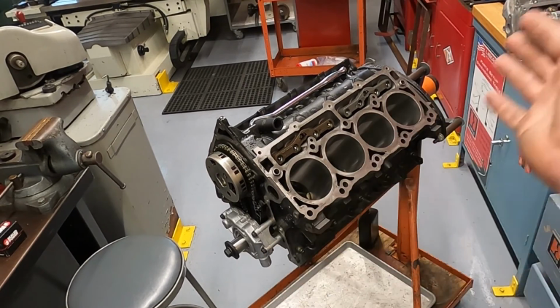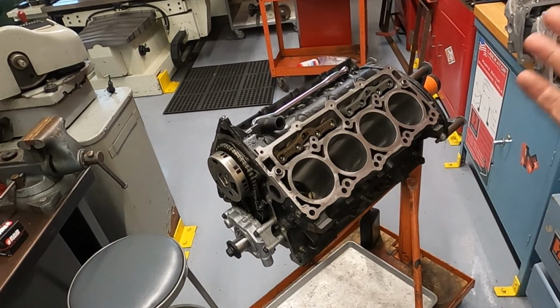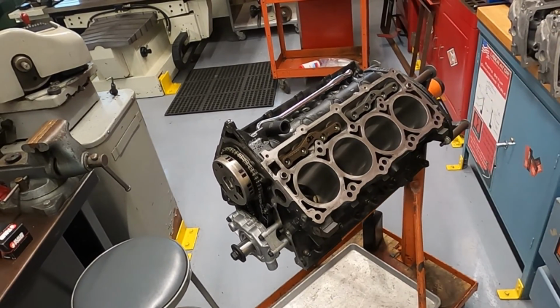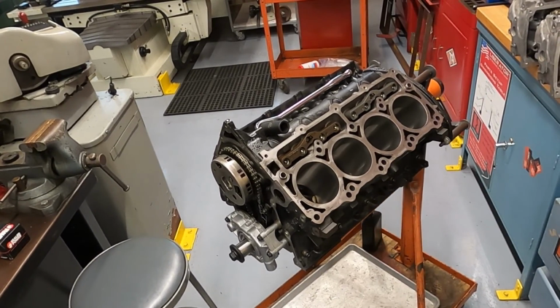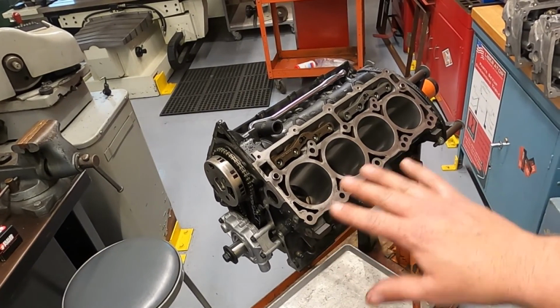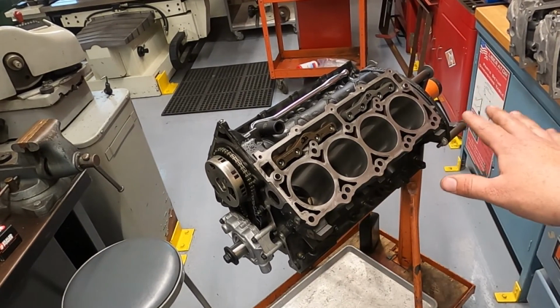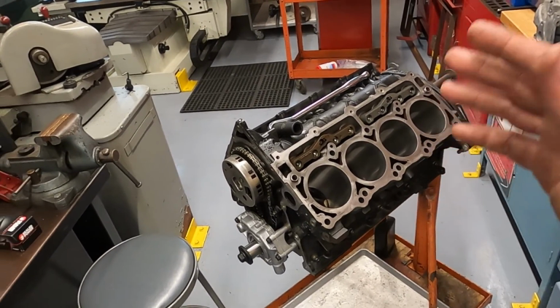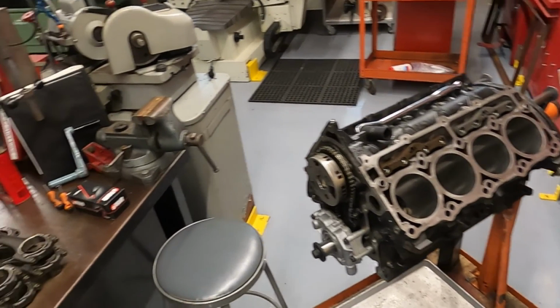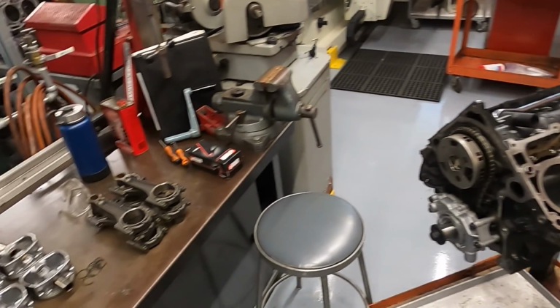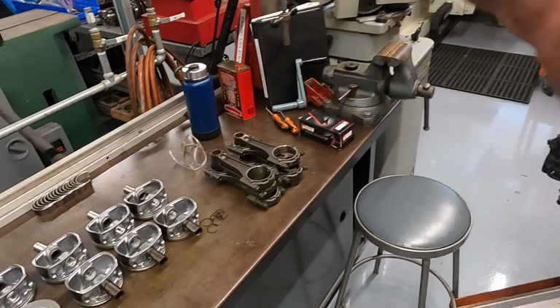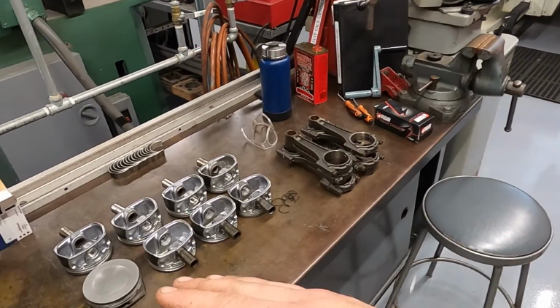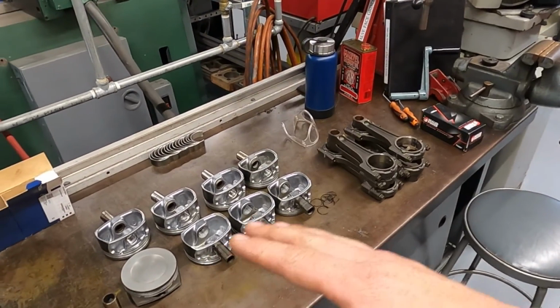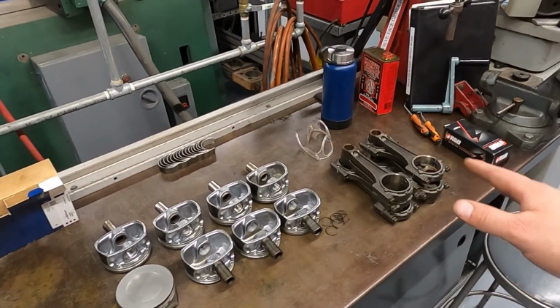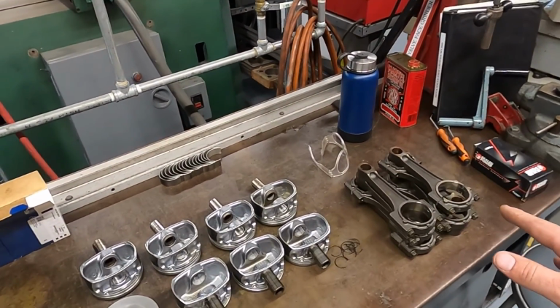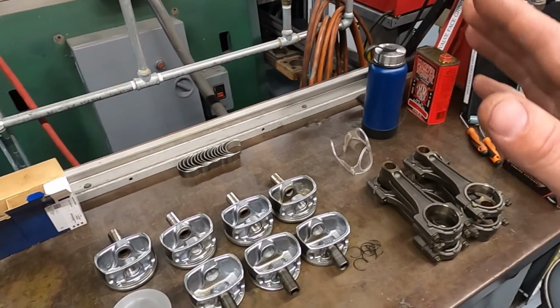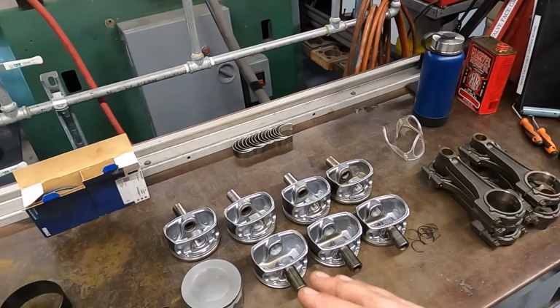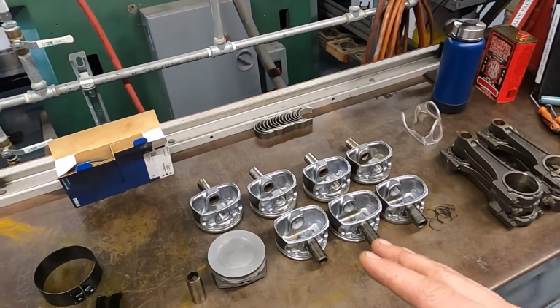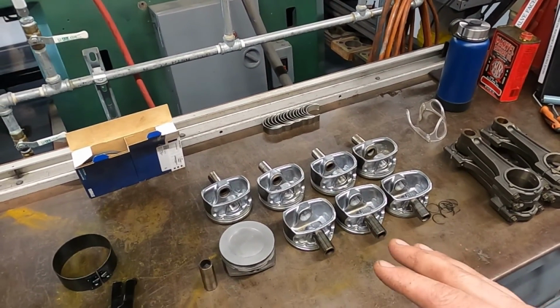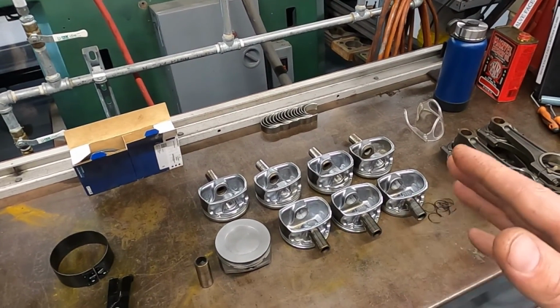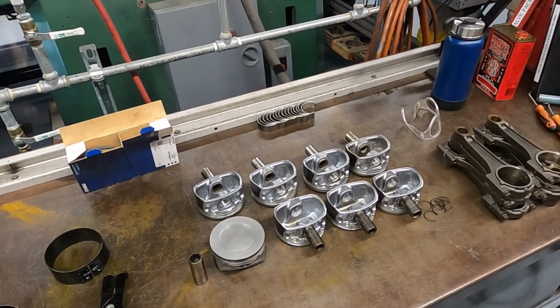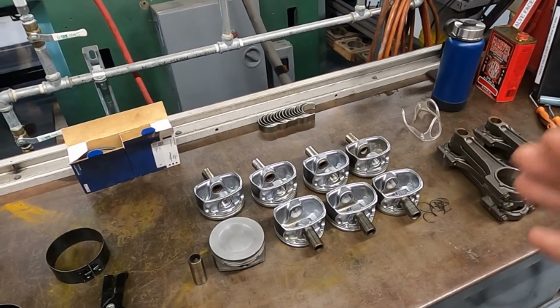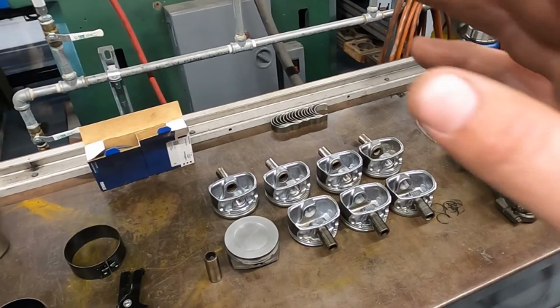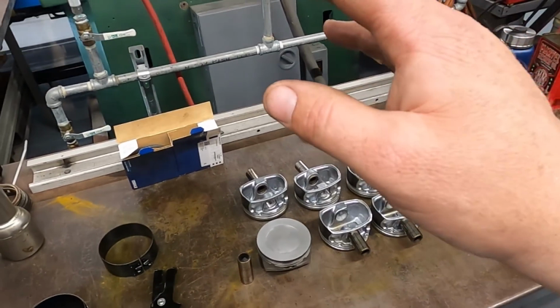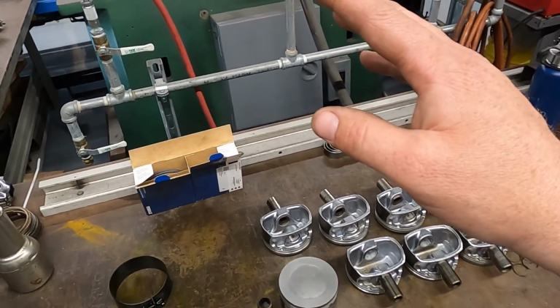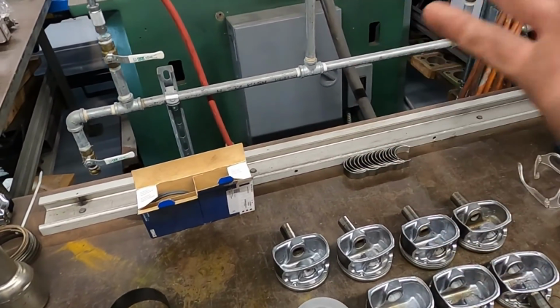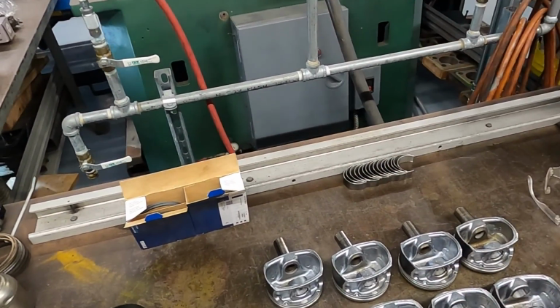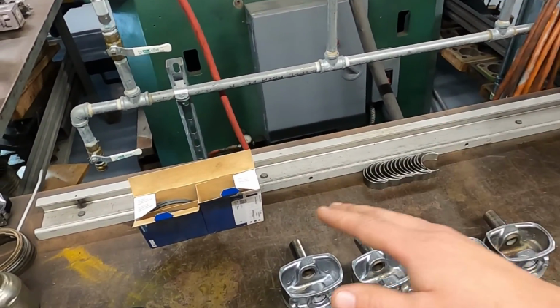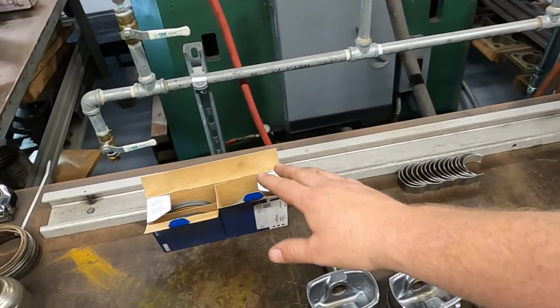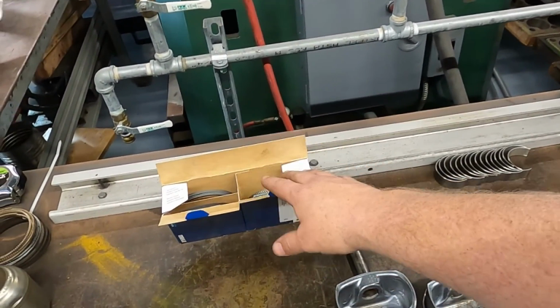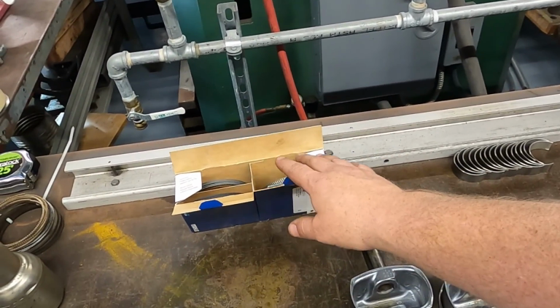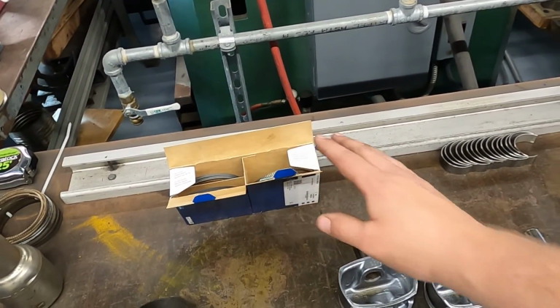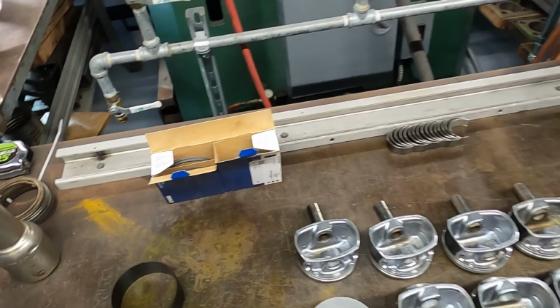So I've gone through, cleaned up the bores, and we've honed the cylinders. We're going to reuse the stock pistons and rods — they've been cleaned up and checked for cracks and everything's good — but we are going to use new piston rings.